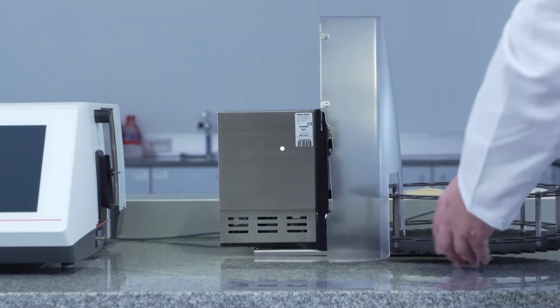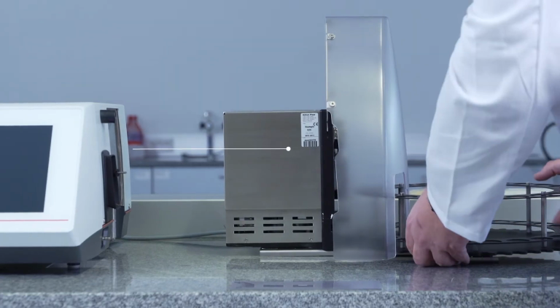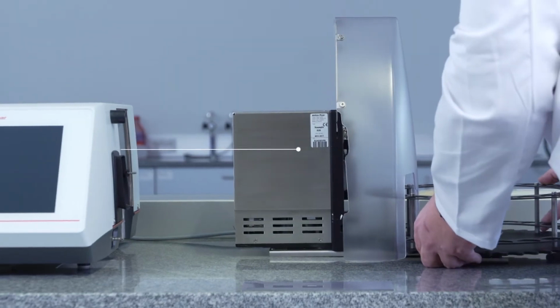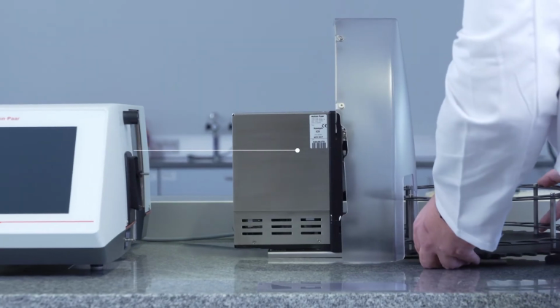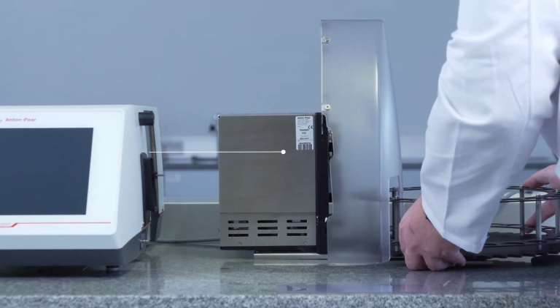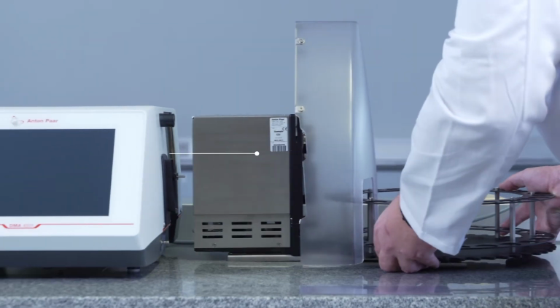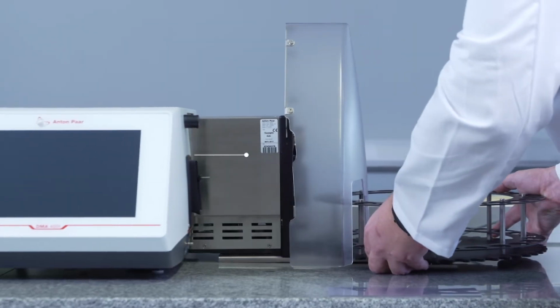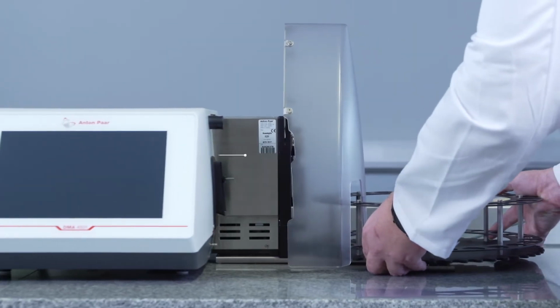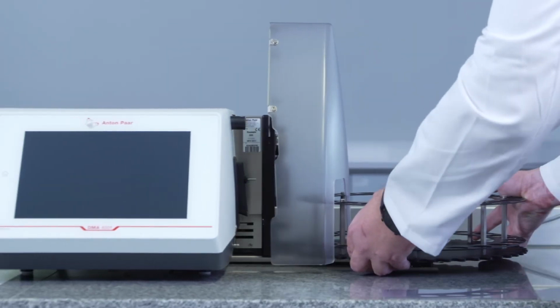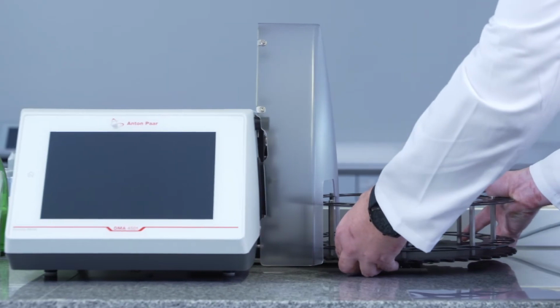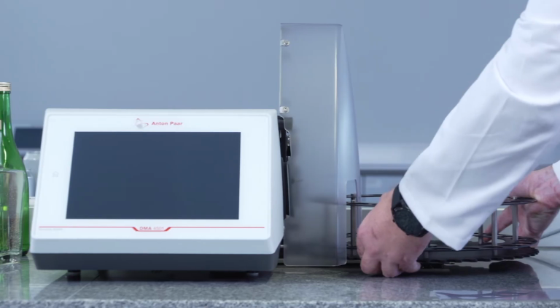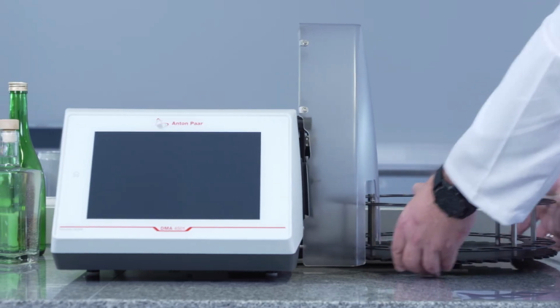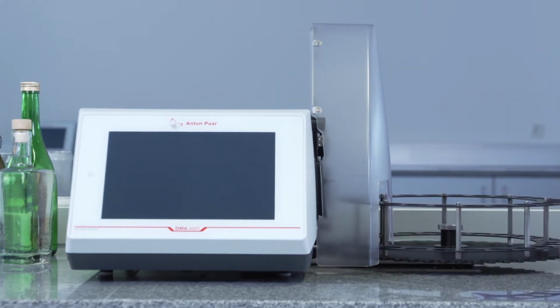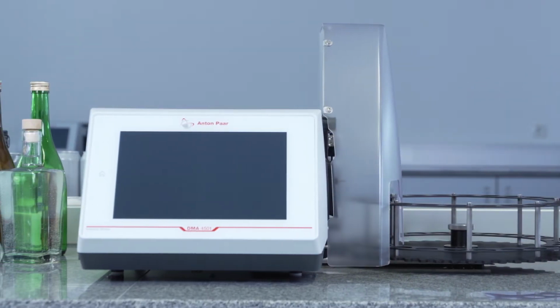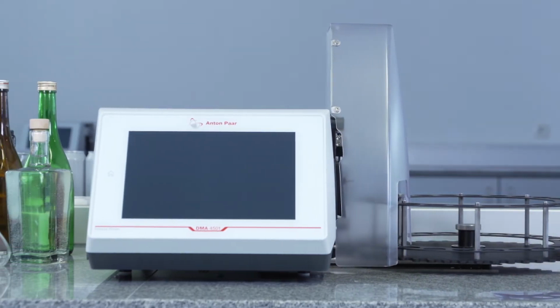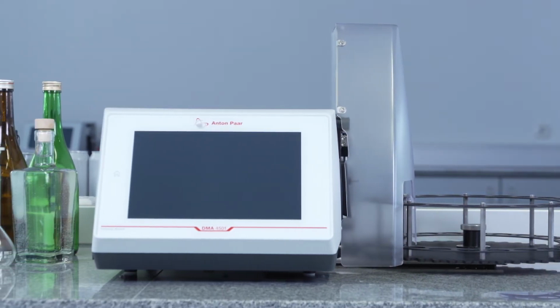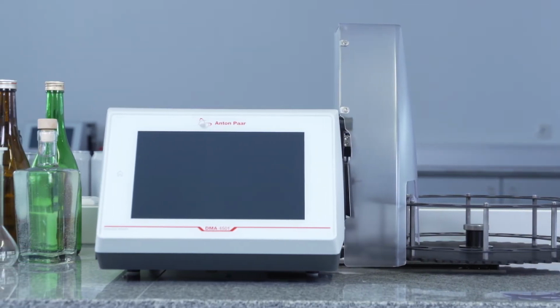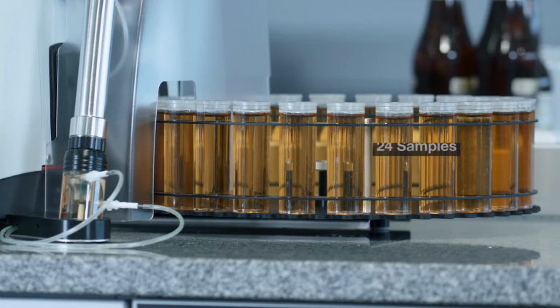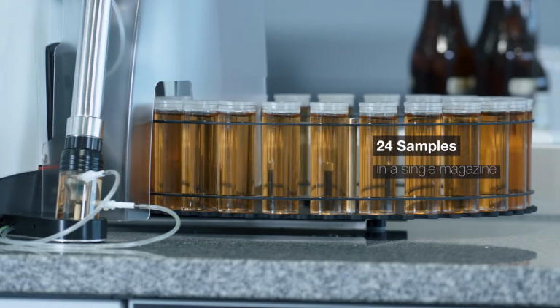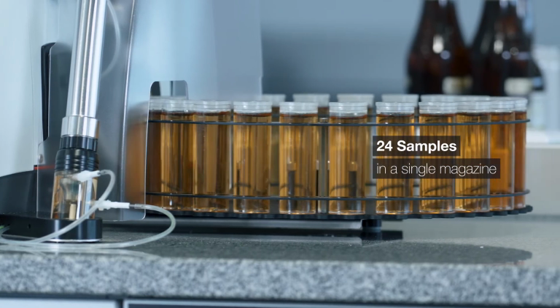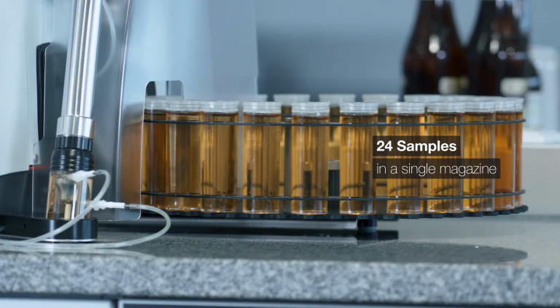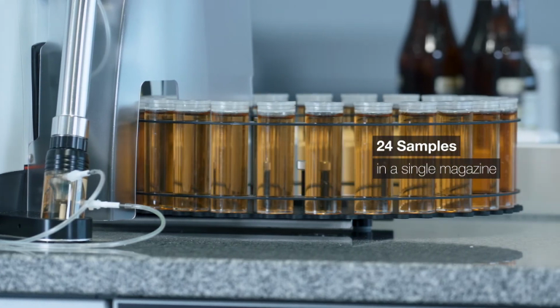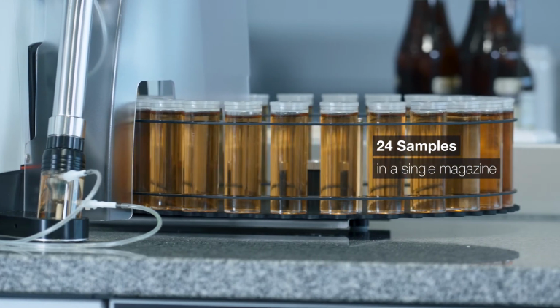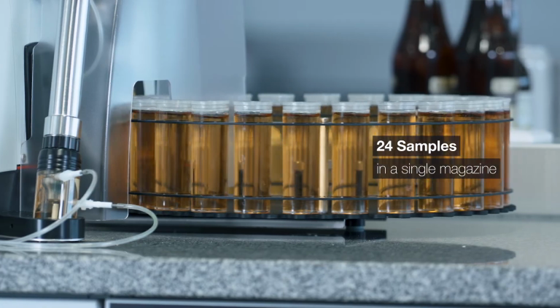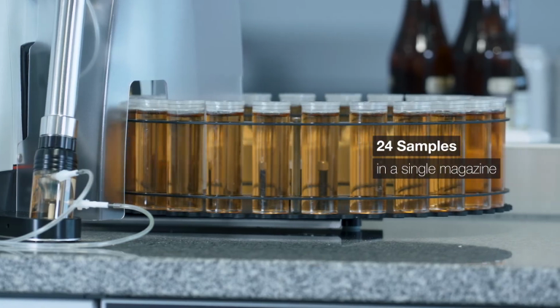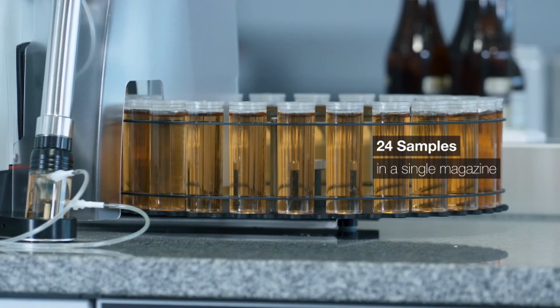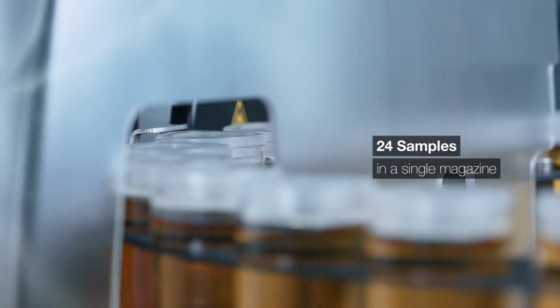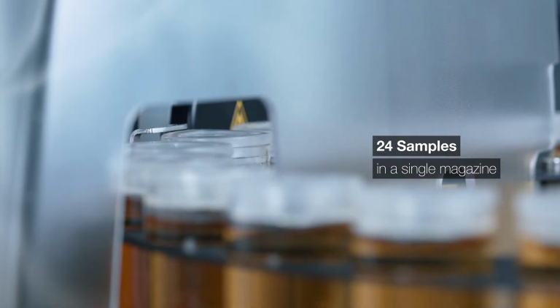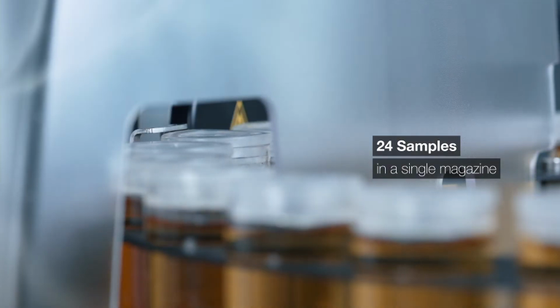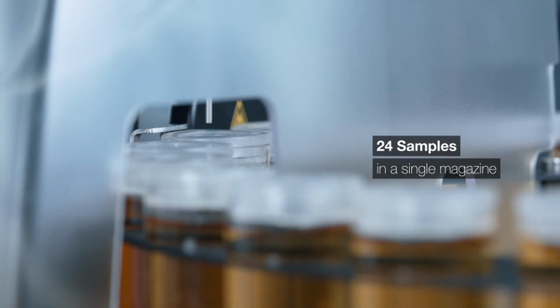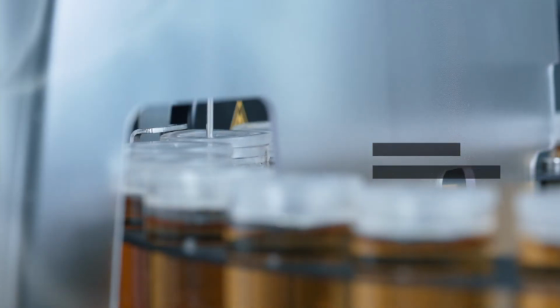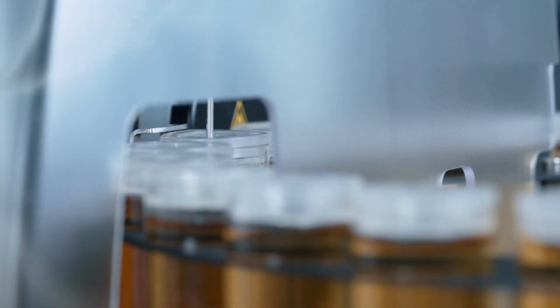Want to increase throughput? Just add the X-Sample 520 Sample Changer to your DMA. 24 samples in a single magazine, directly displaced without a need for intermittent cleaning.